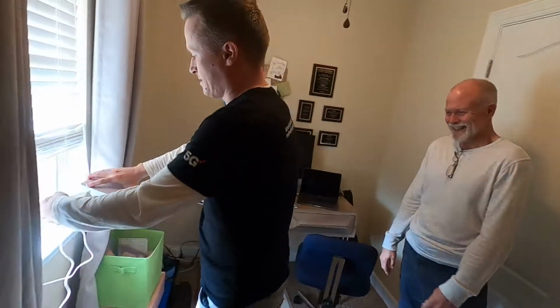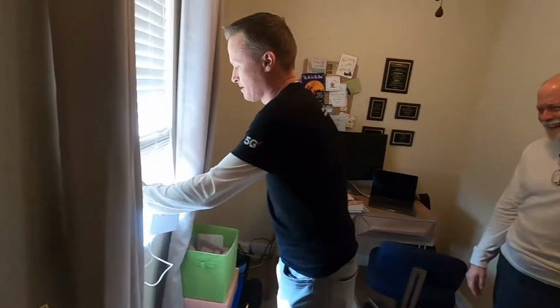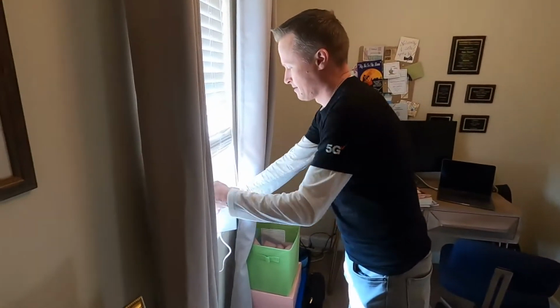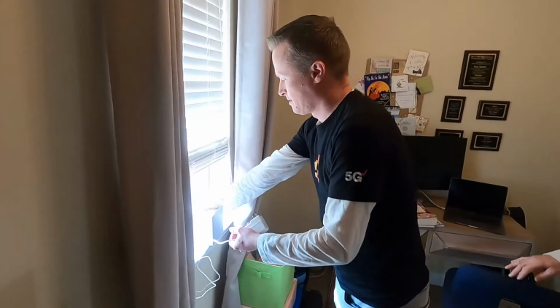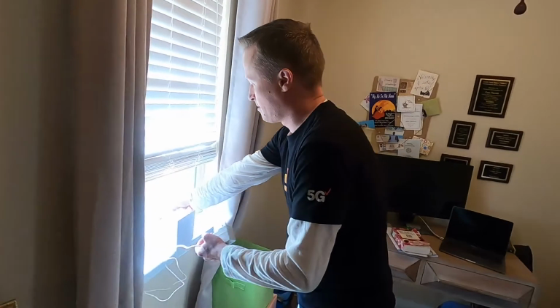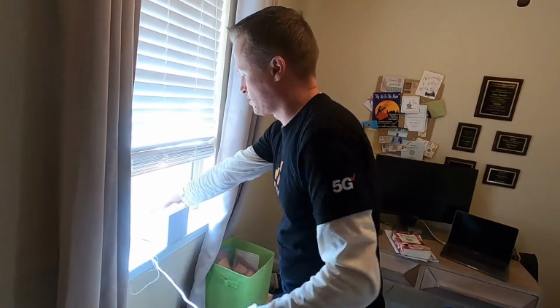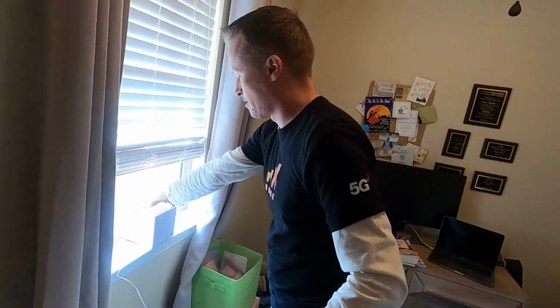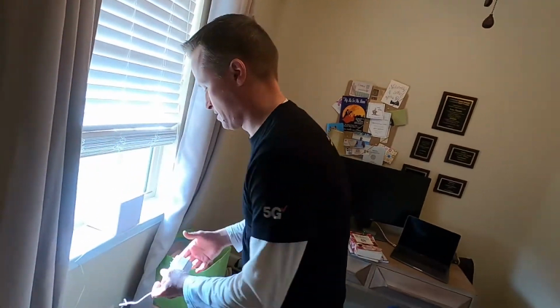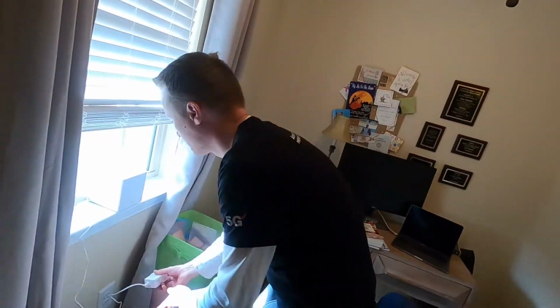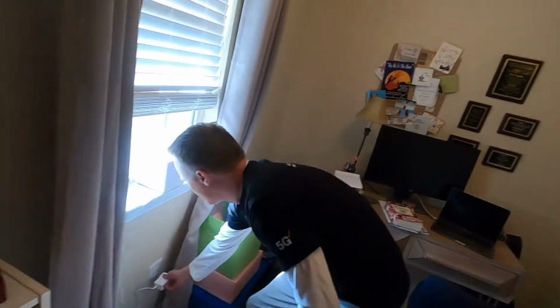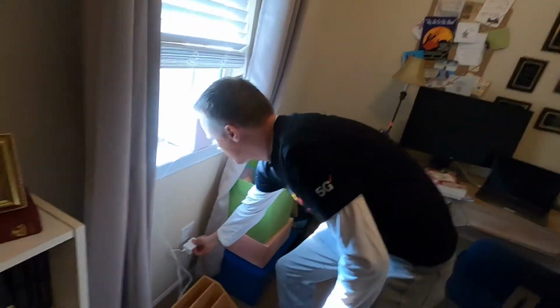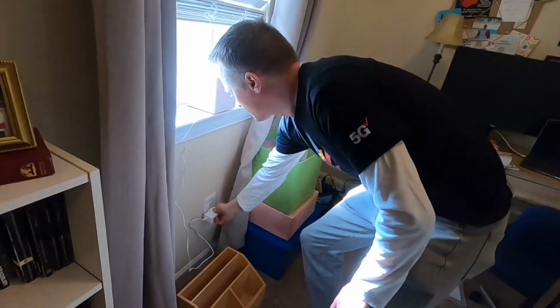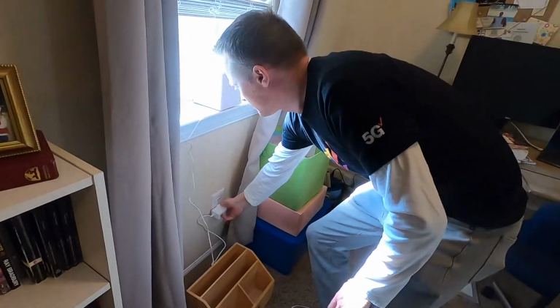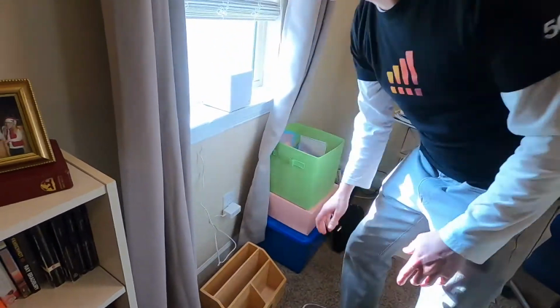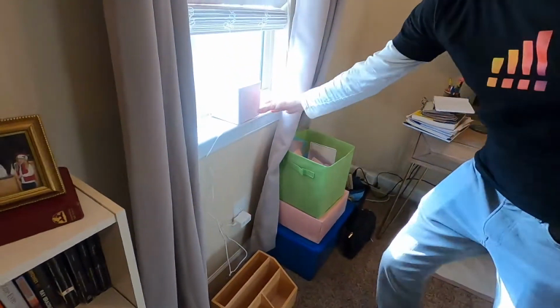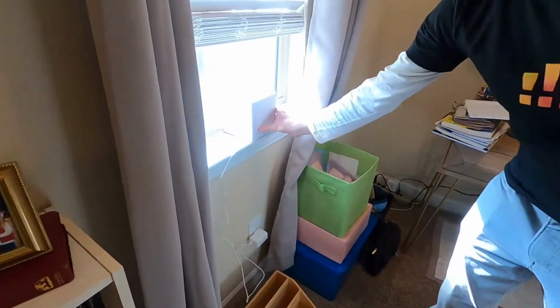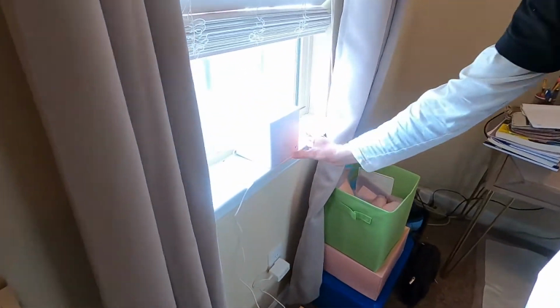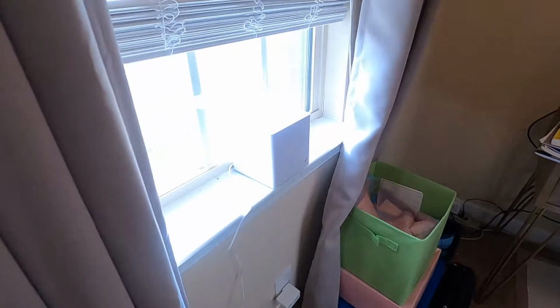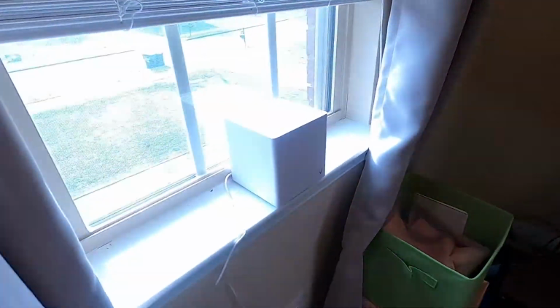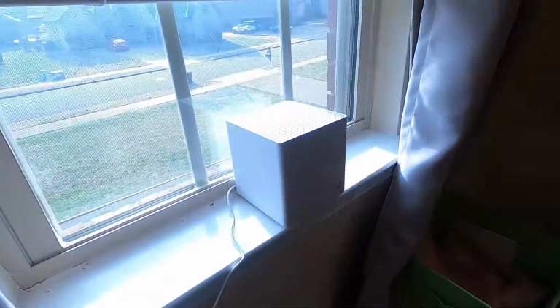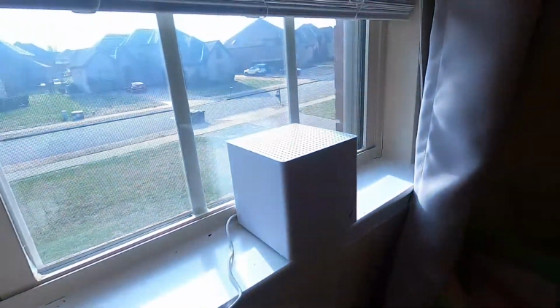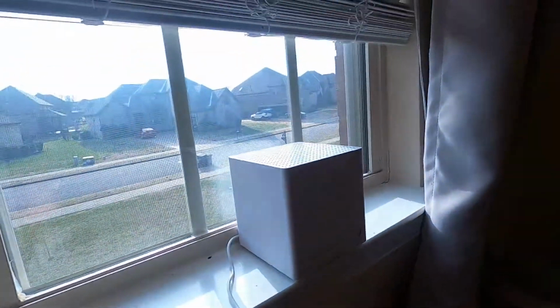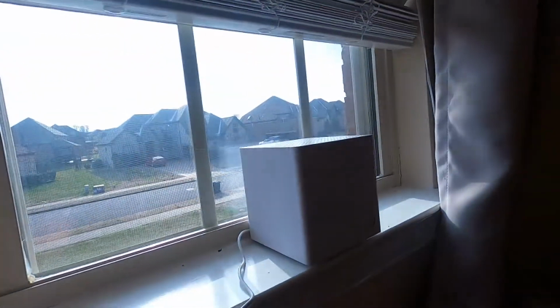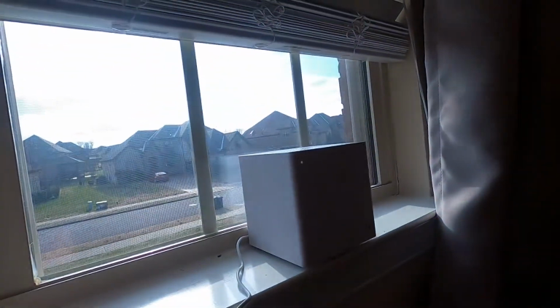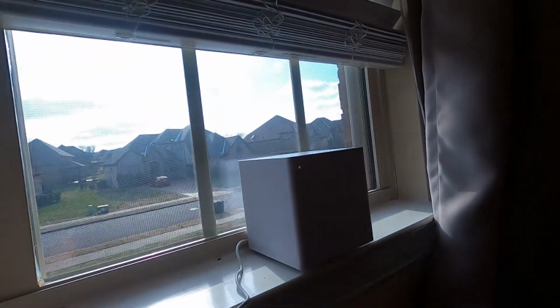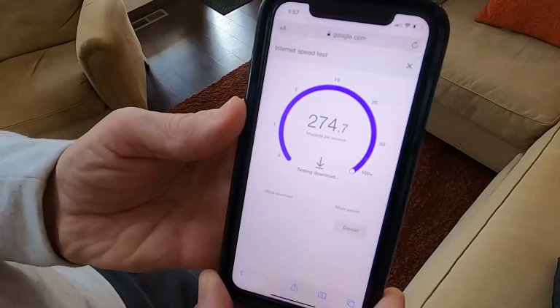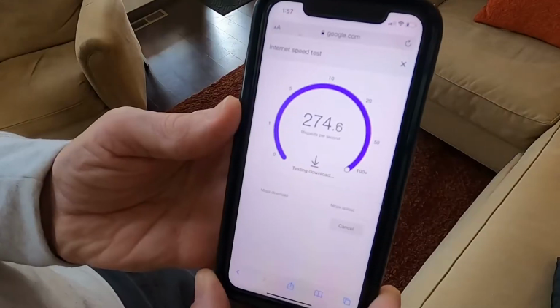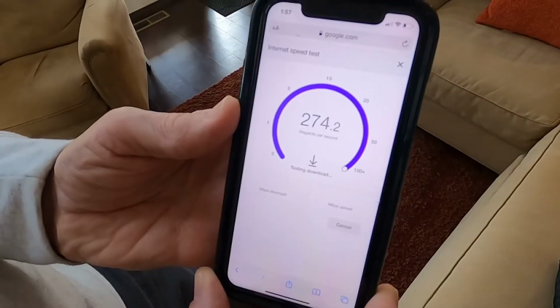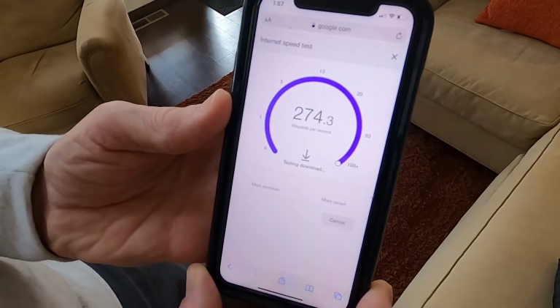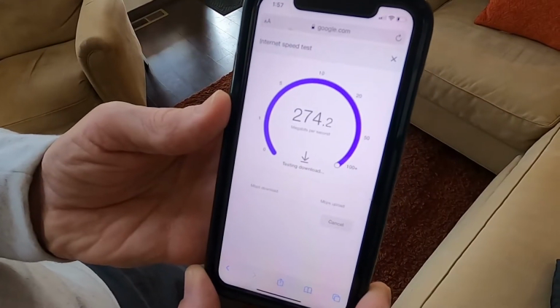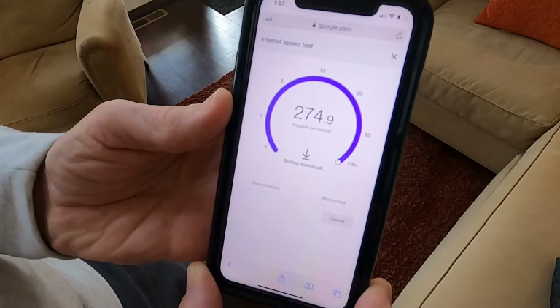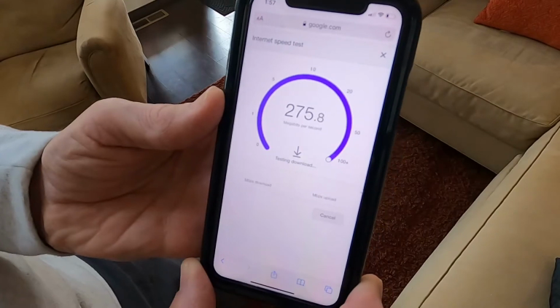We moved it from one room to the other, looking for the fastest connection. The Verizon 5G home topped out at around 100 megabytes per second, less than half of Garrett's cable internet speed.